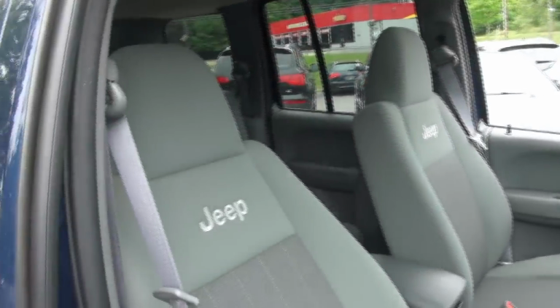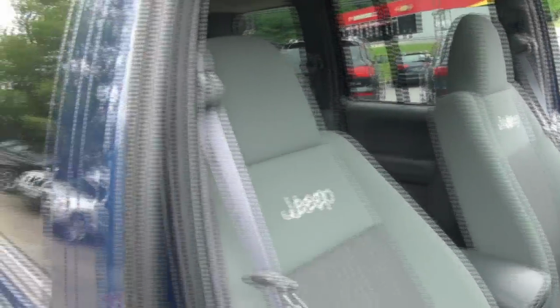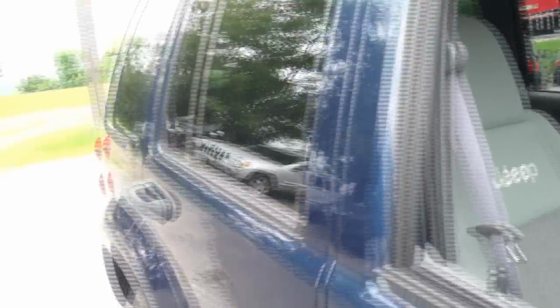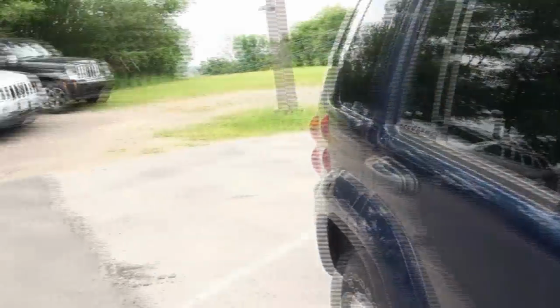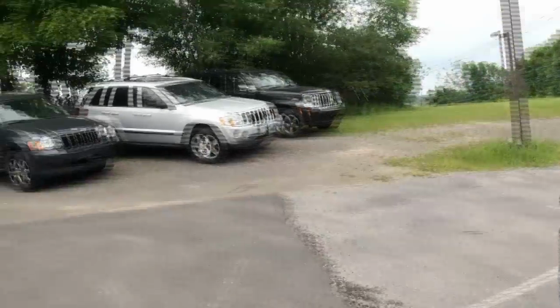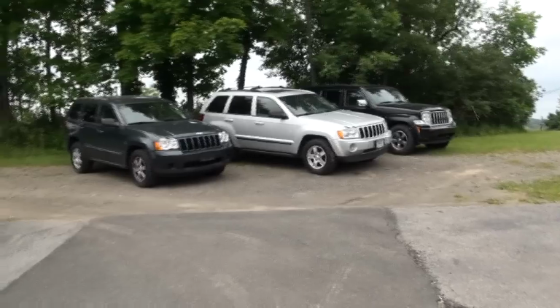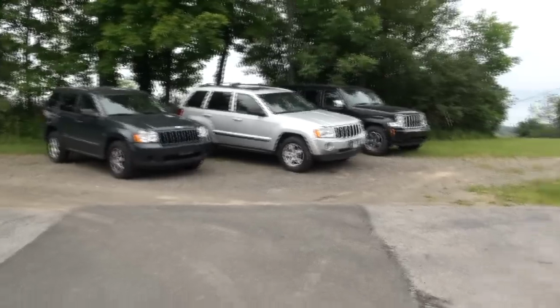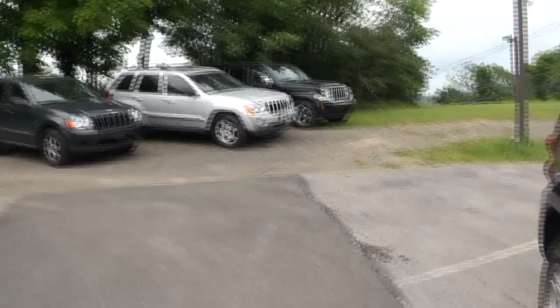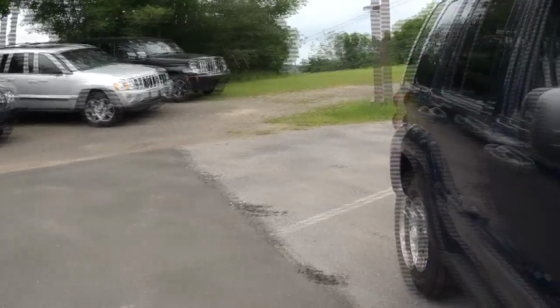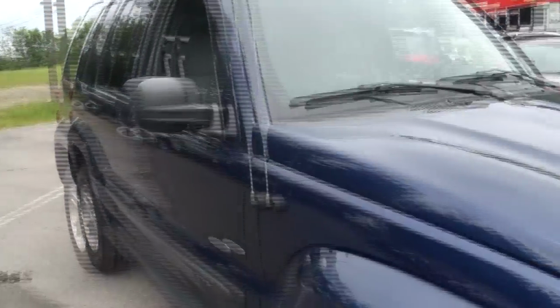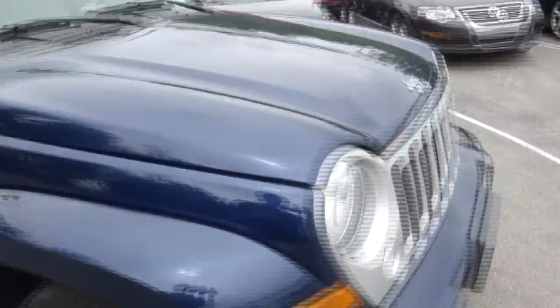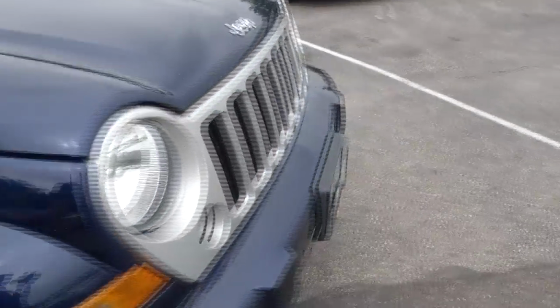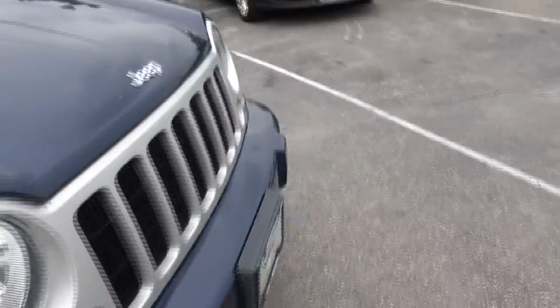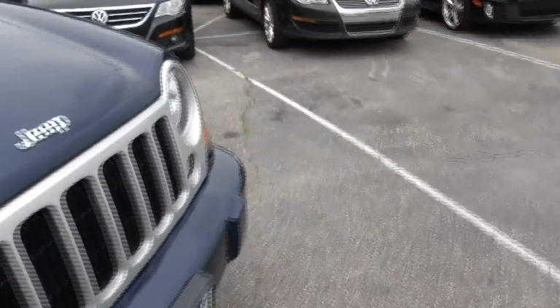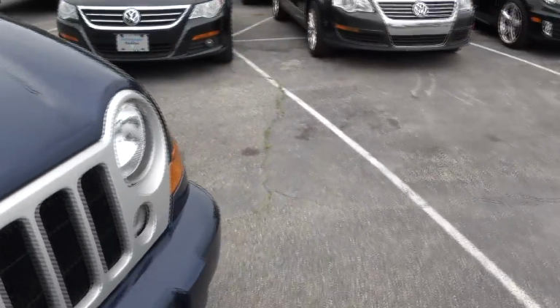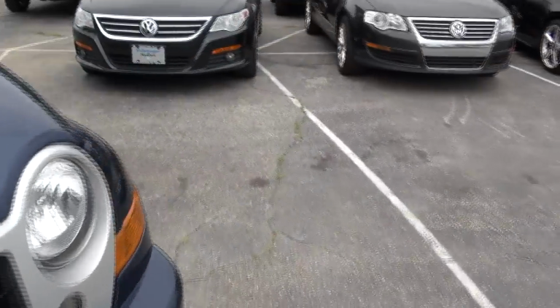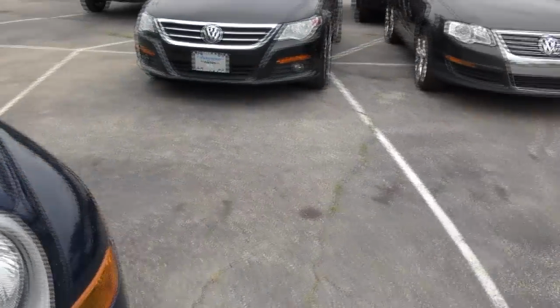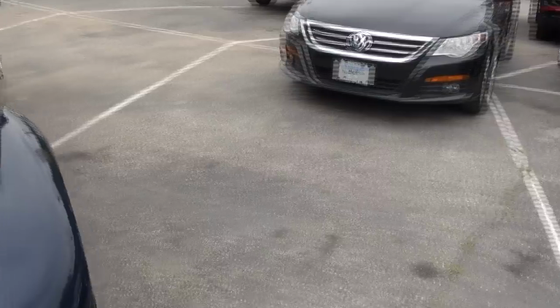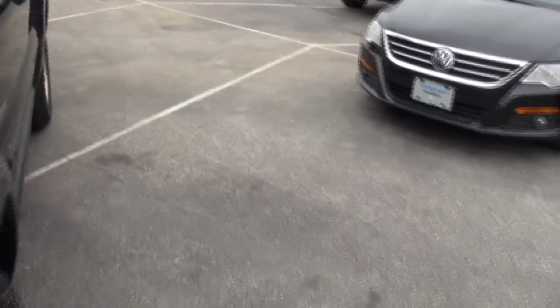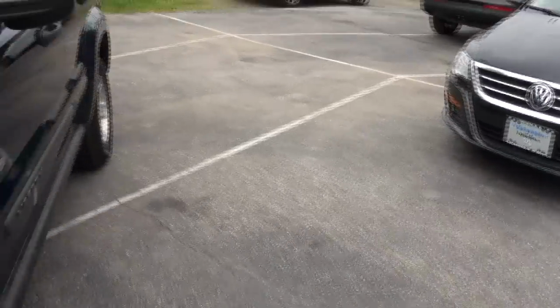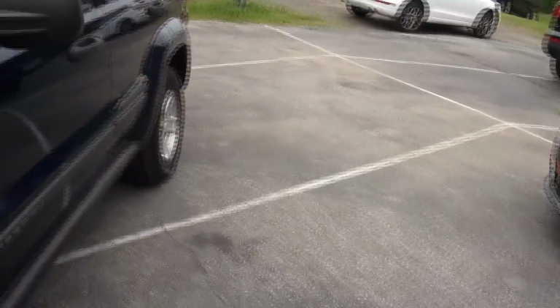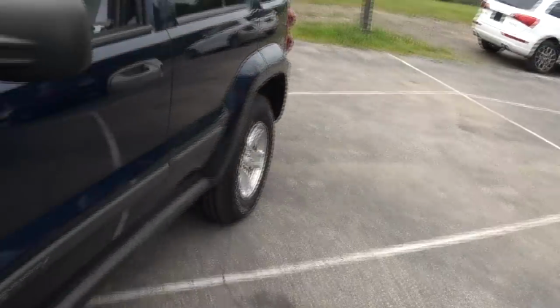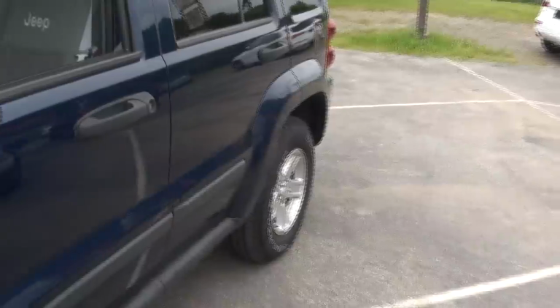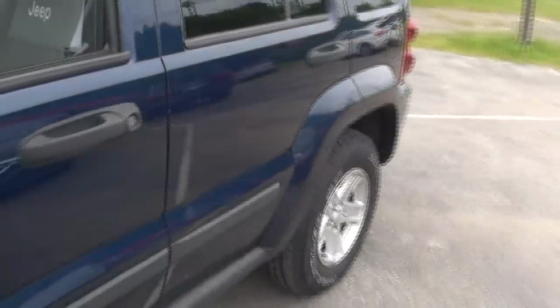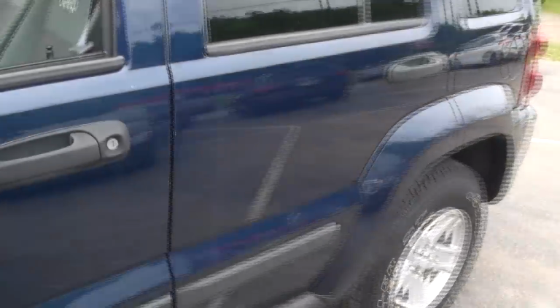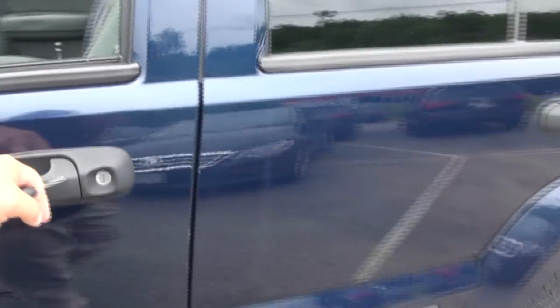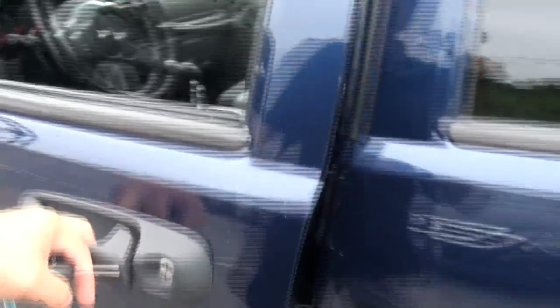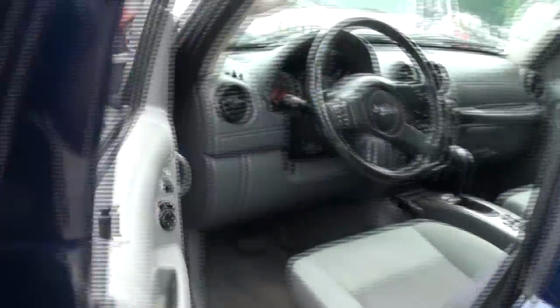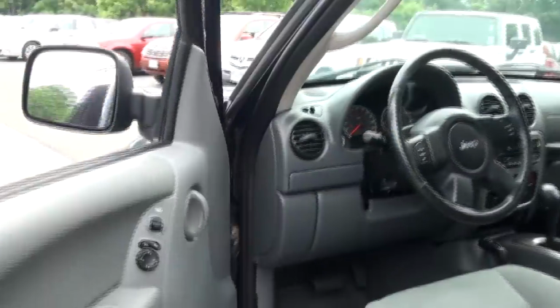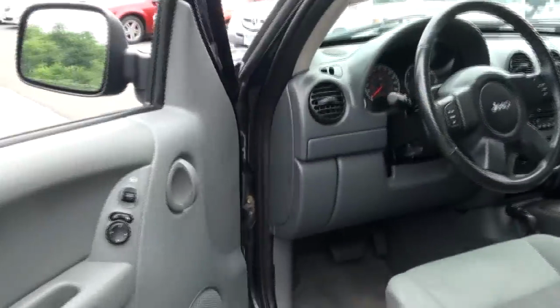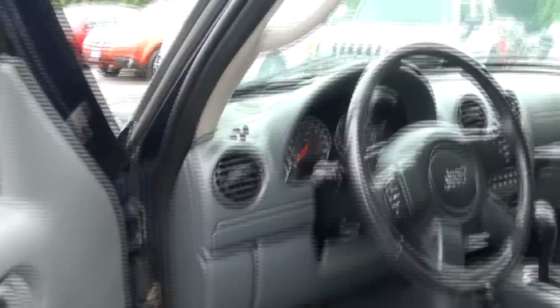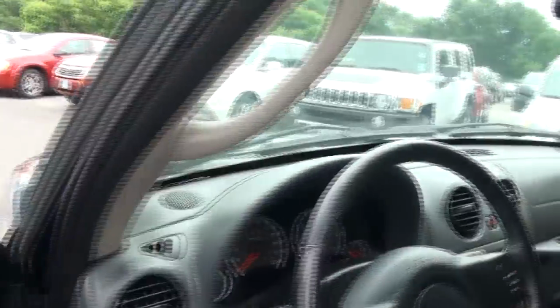We also do have several other Jeeps in stock — that's nothing compared to what we really have here. So if you are looking for a Jeep product, whether it be a Cherokee, a Wrangler, or even the Compass, we have you covered.